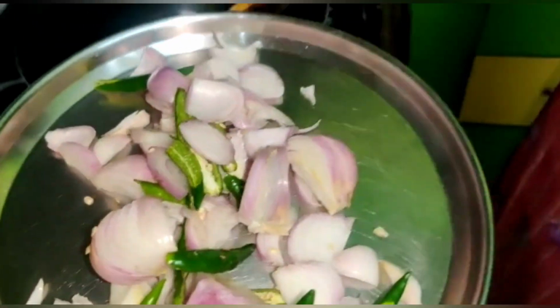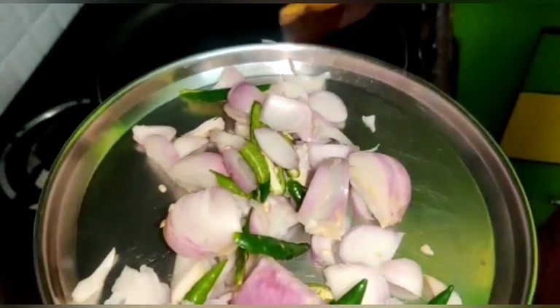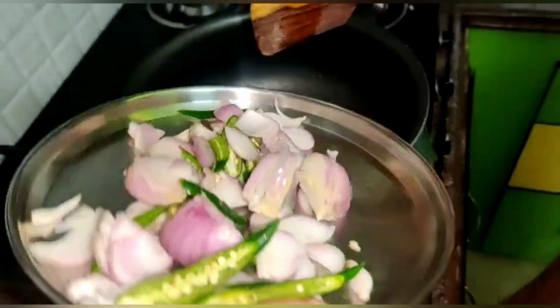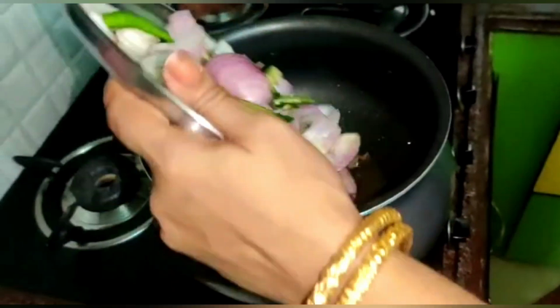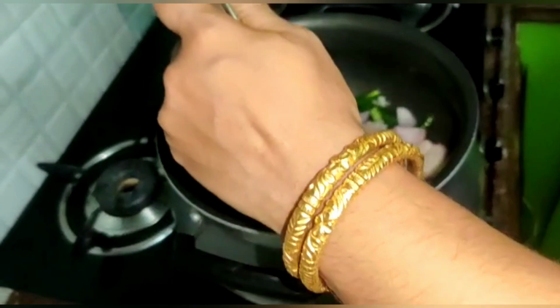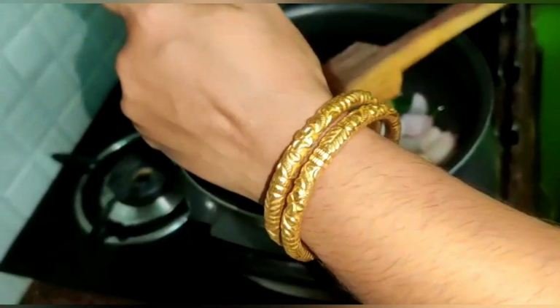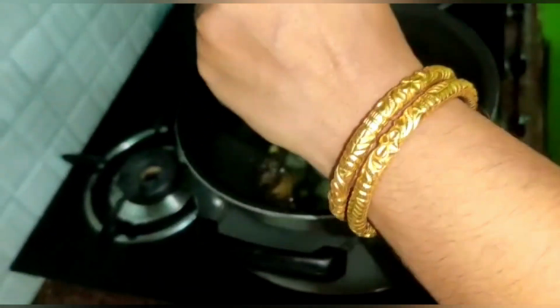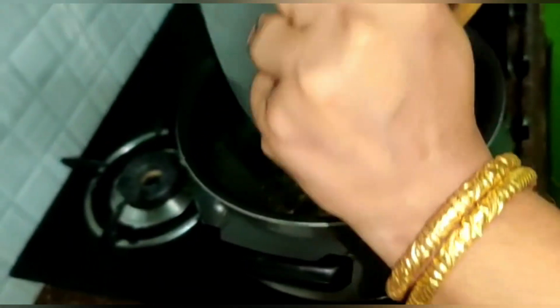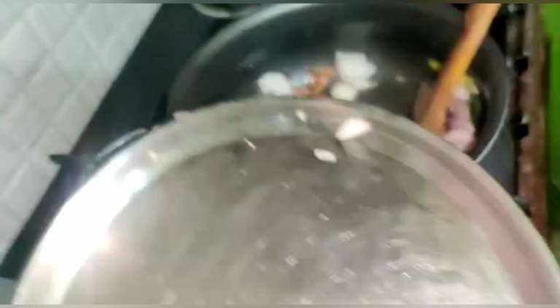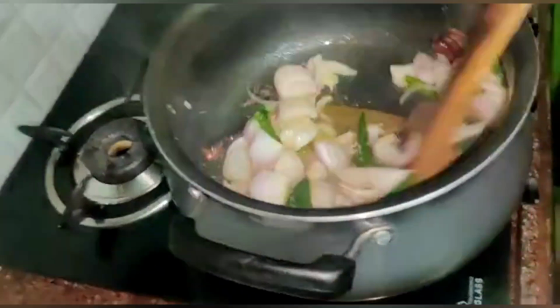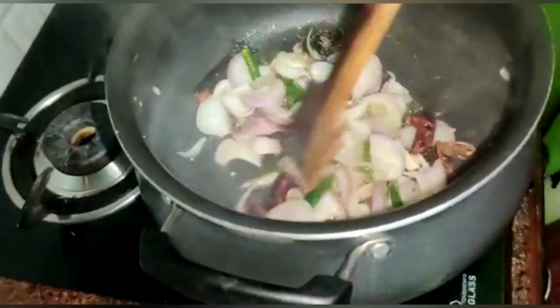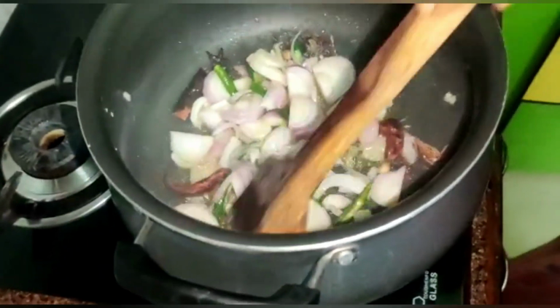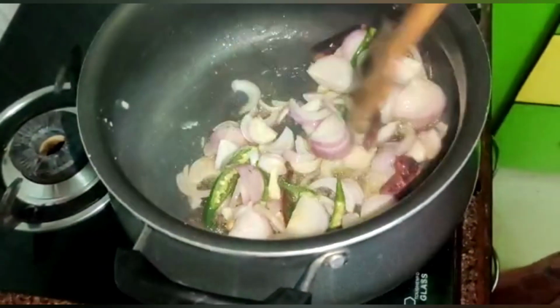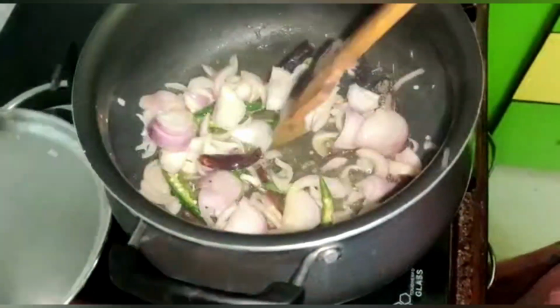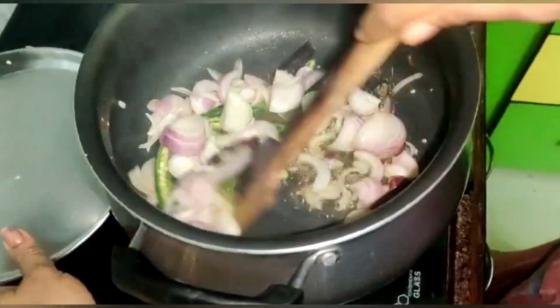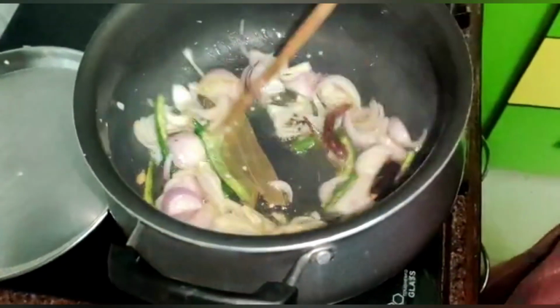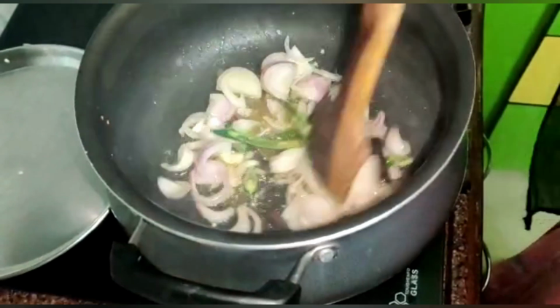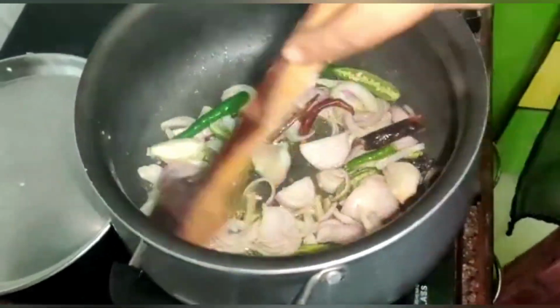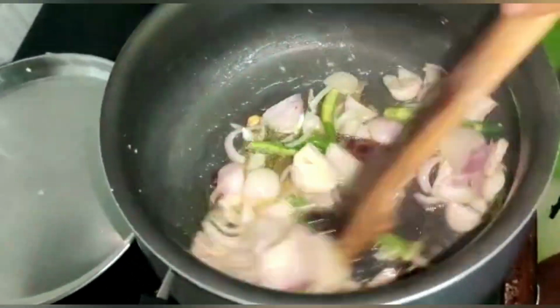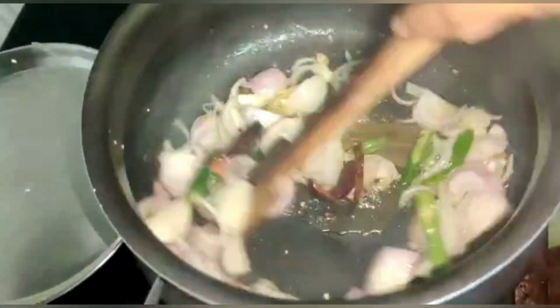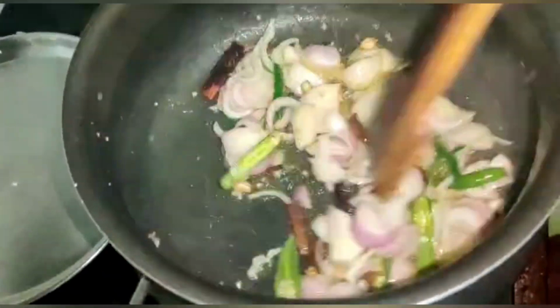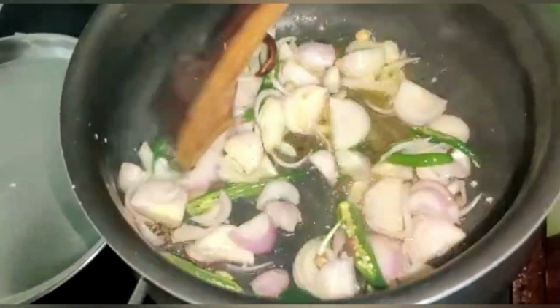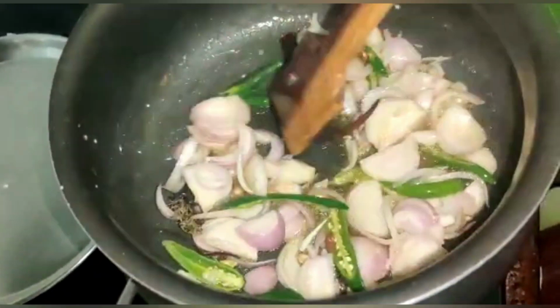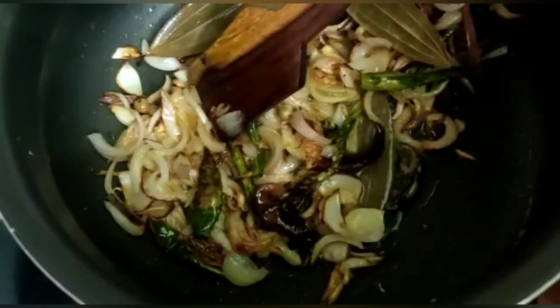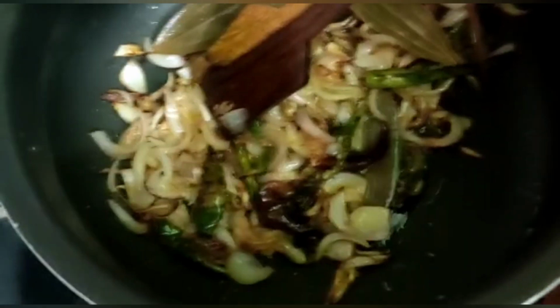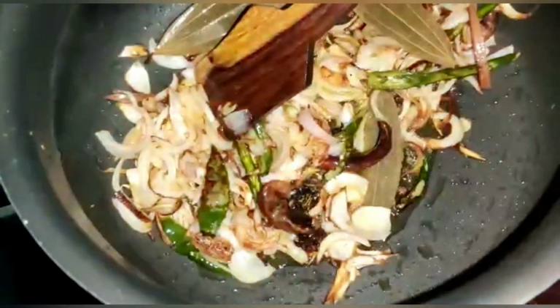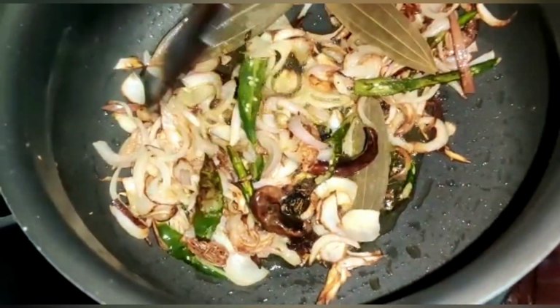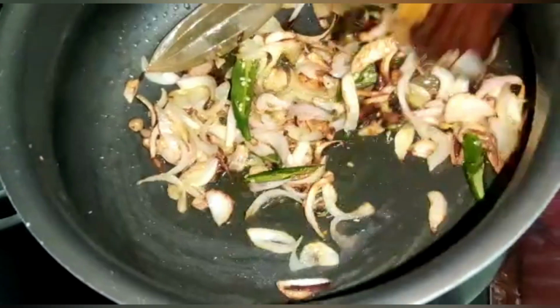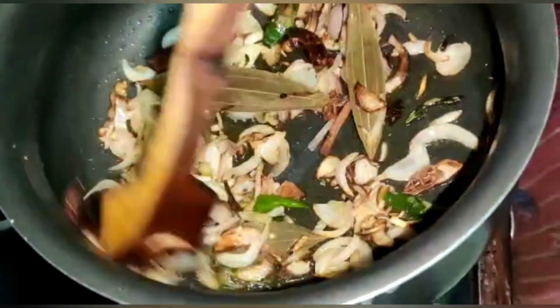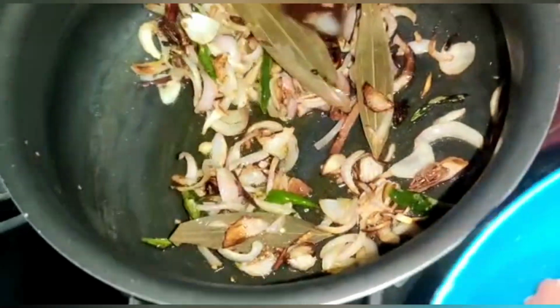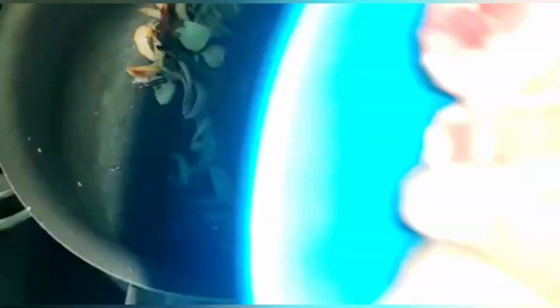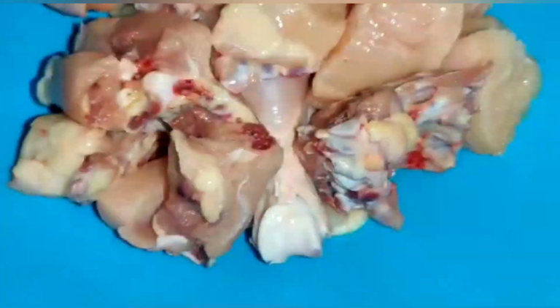Add the onion. We will add chicken in the pot. I will add the chicken.